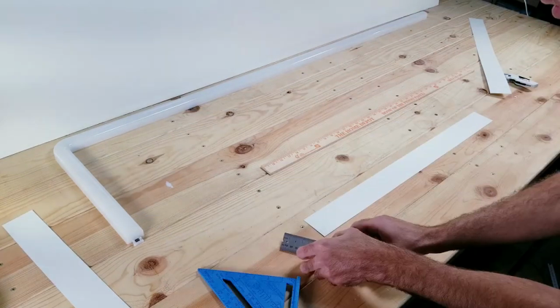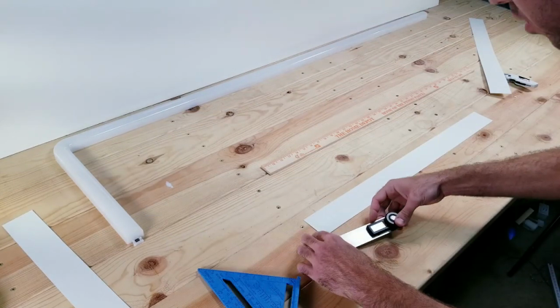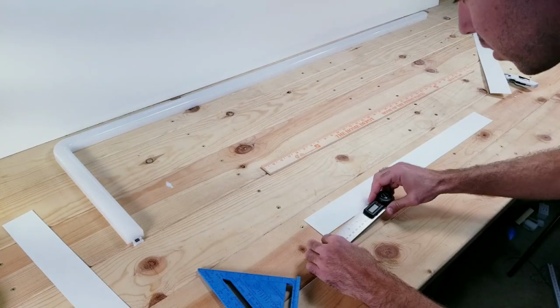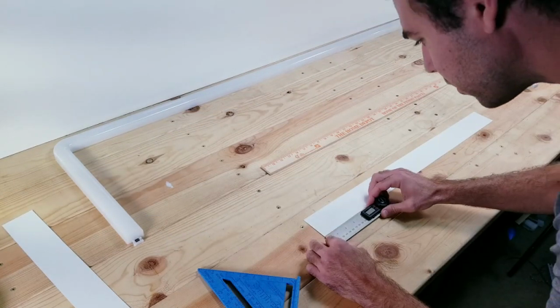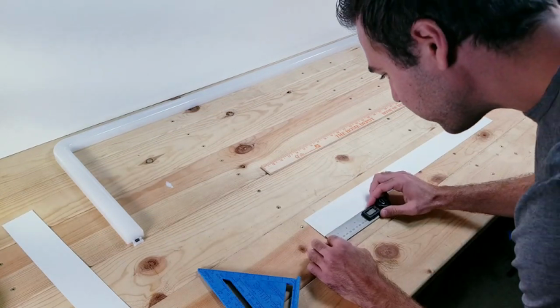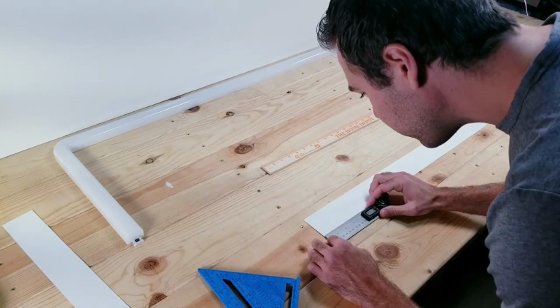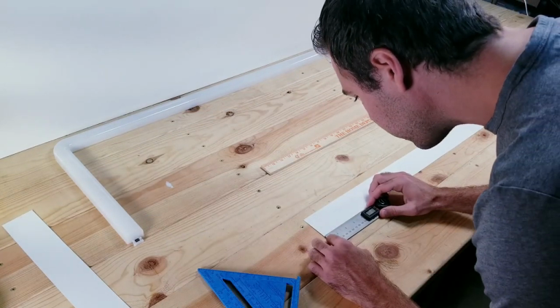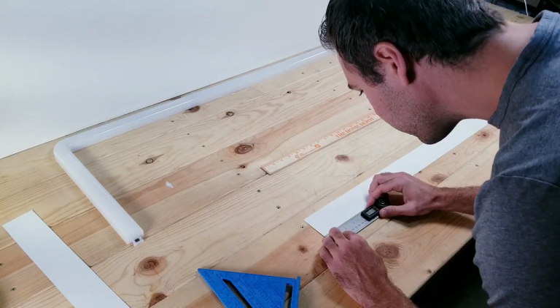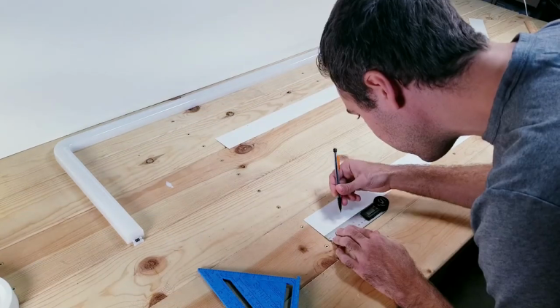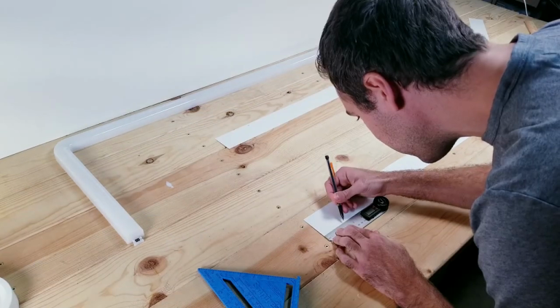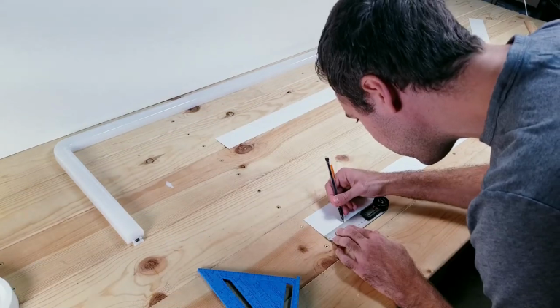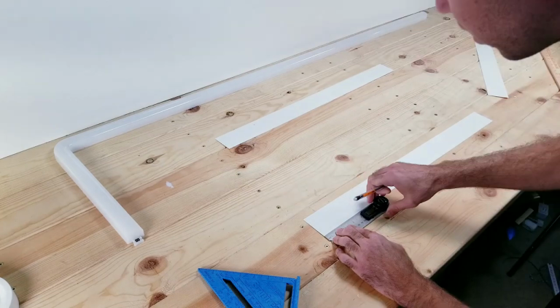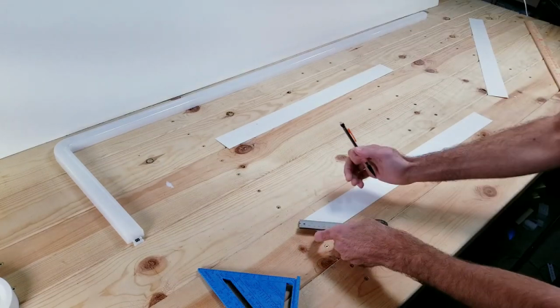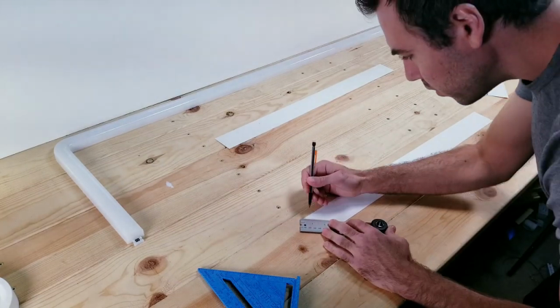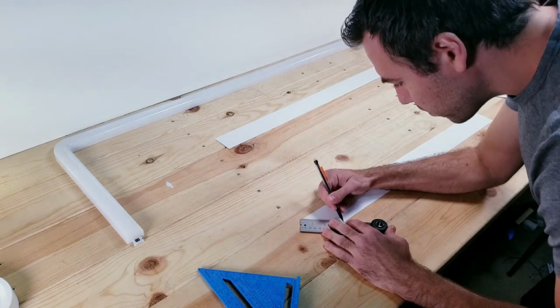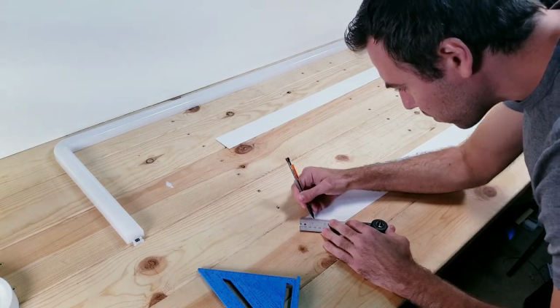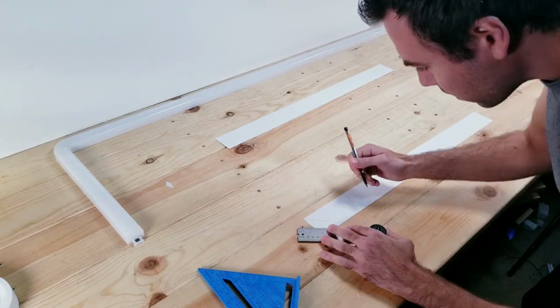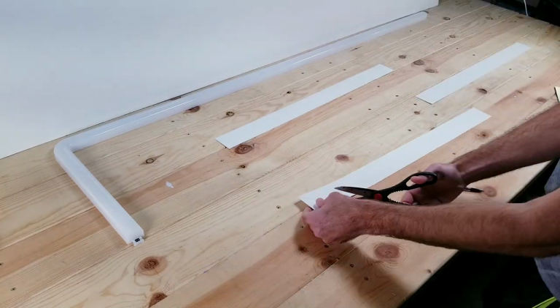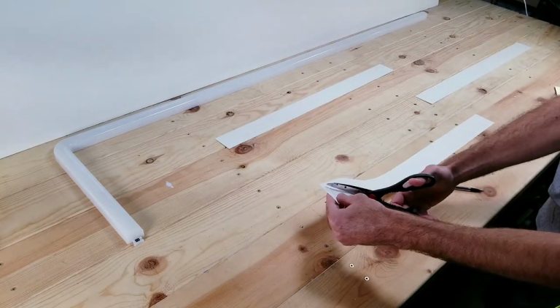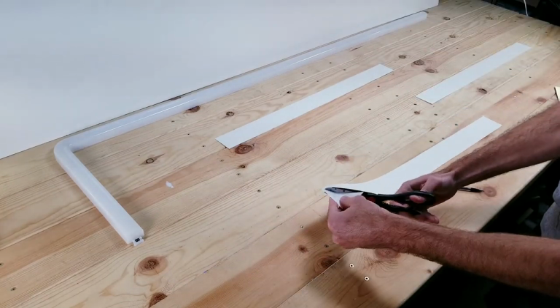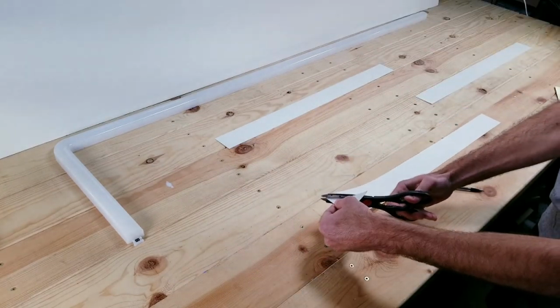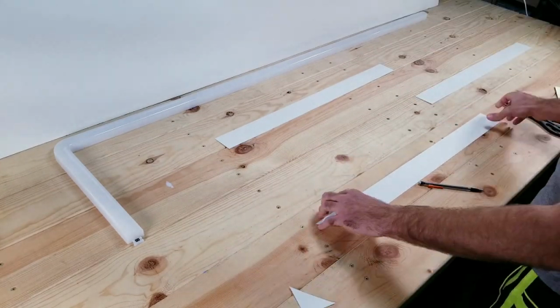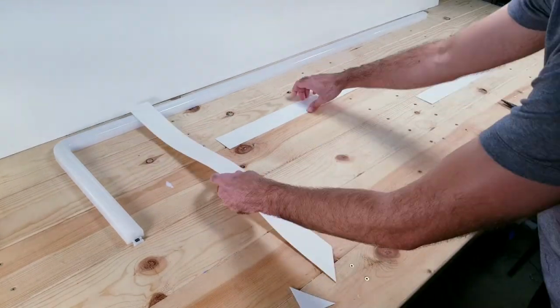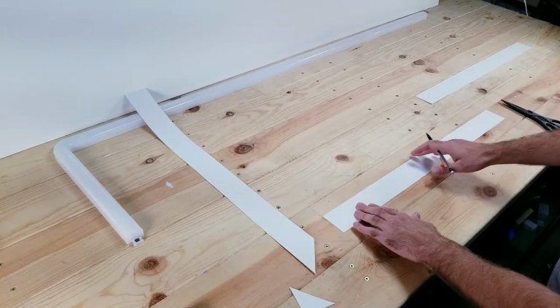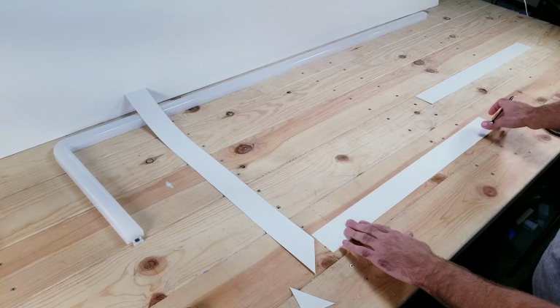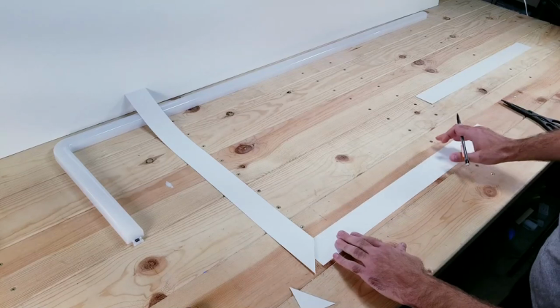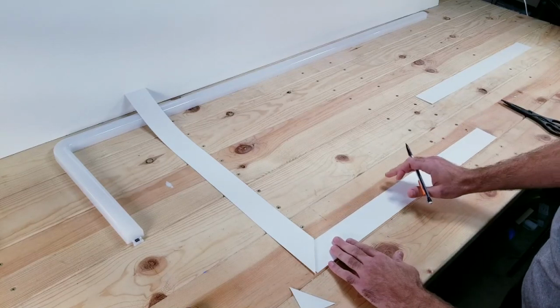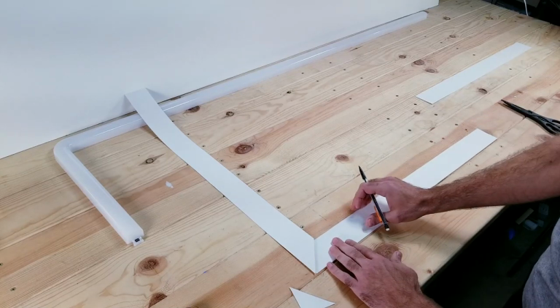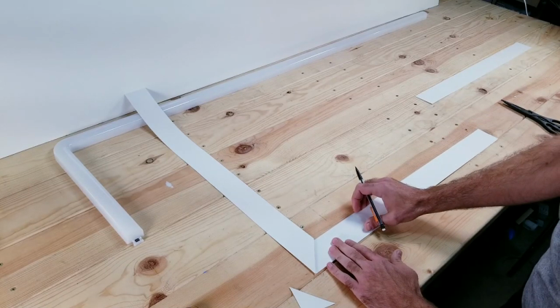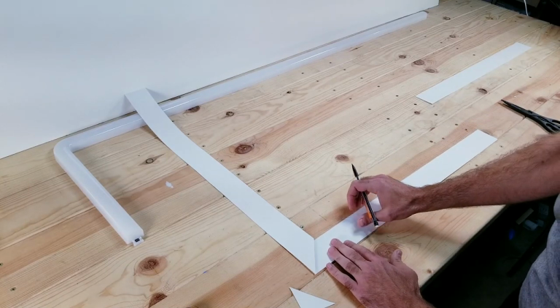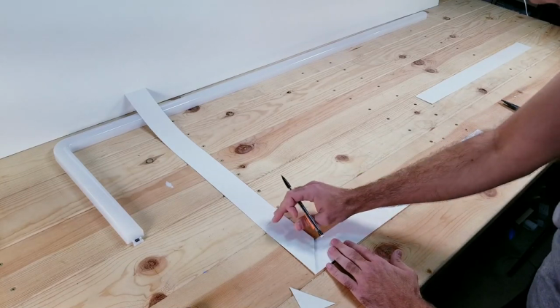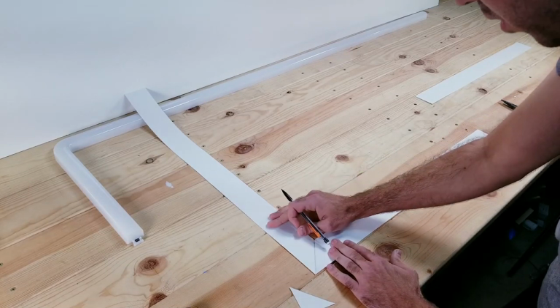Next, I'll be cutting one of the ends off at a 45 degree angle. Take the end of another section and make another 45 degree angle cut.